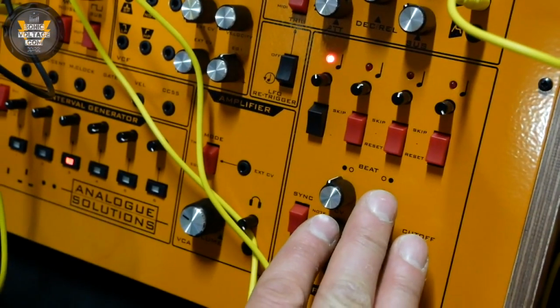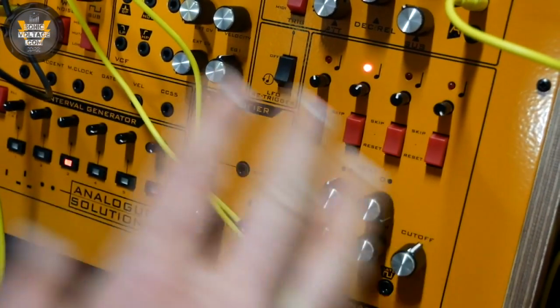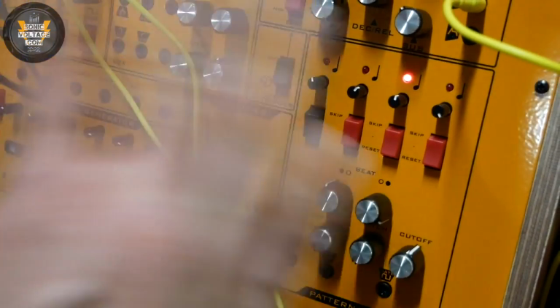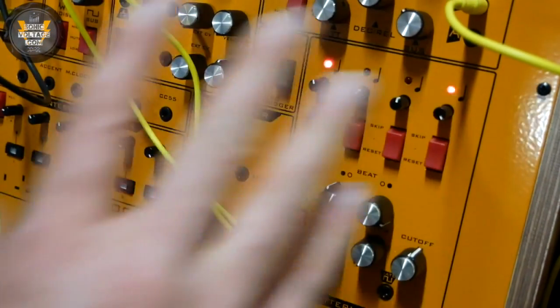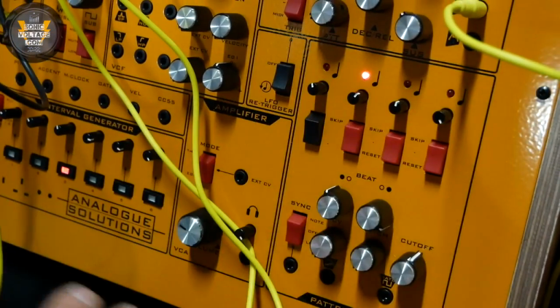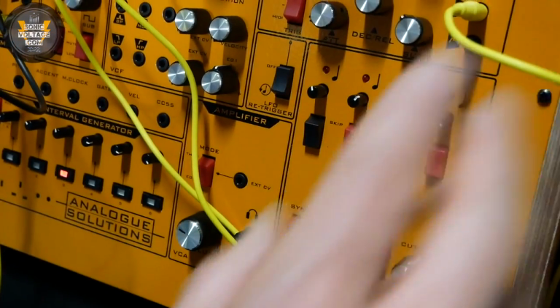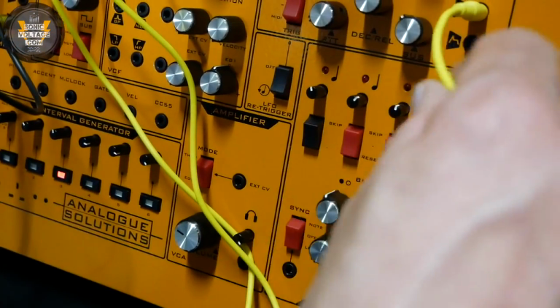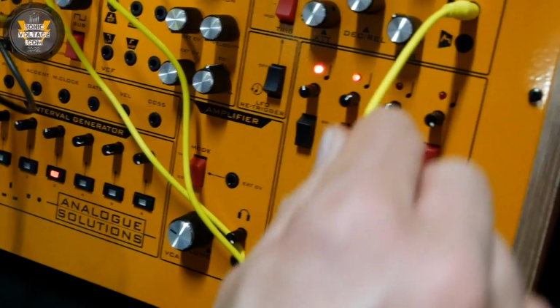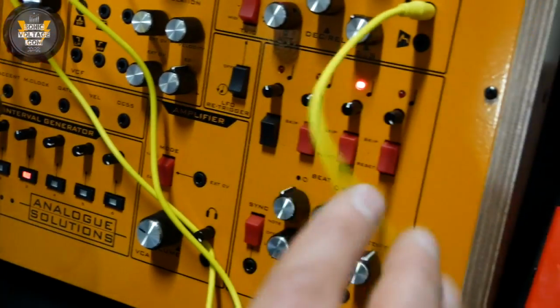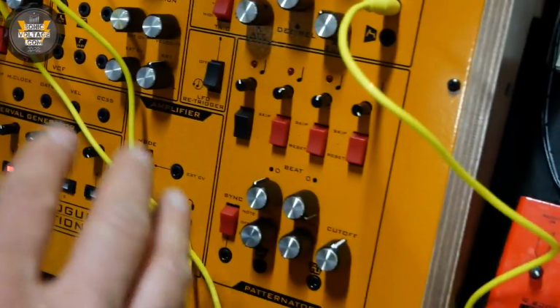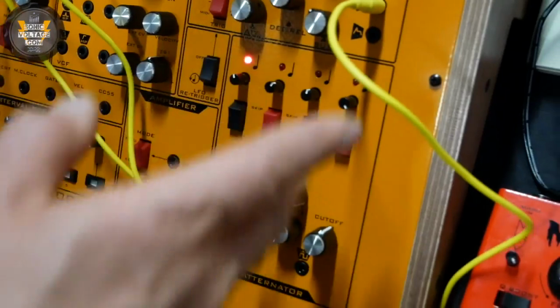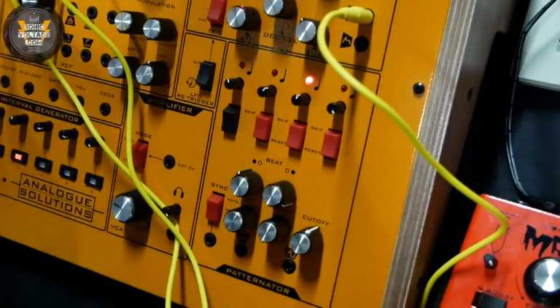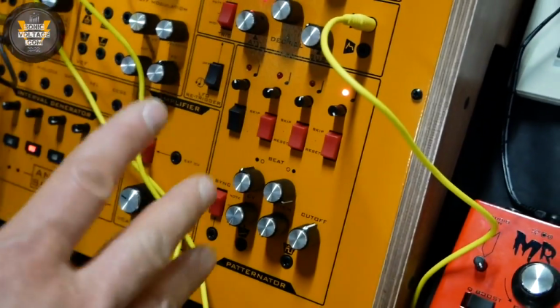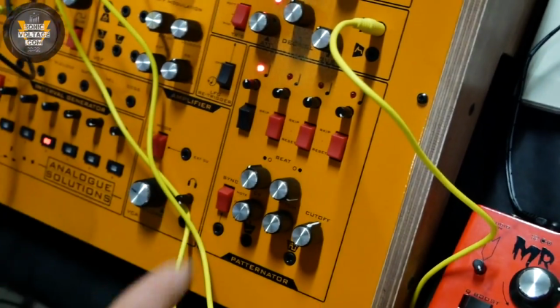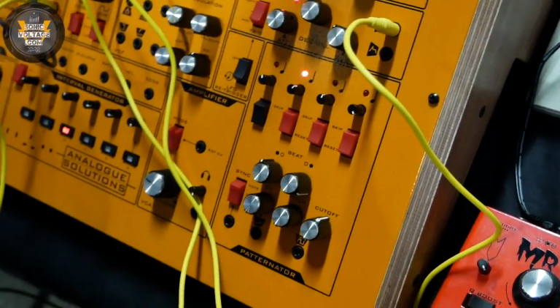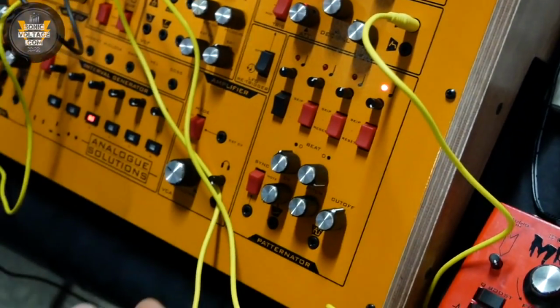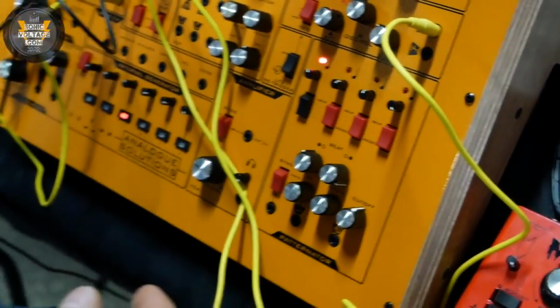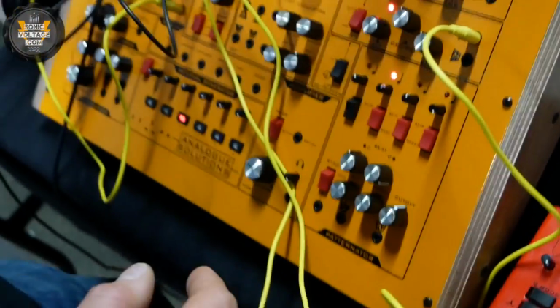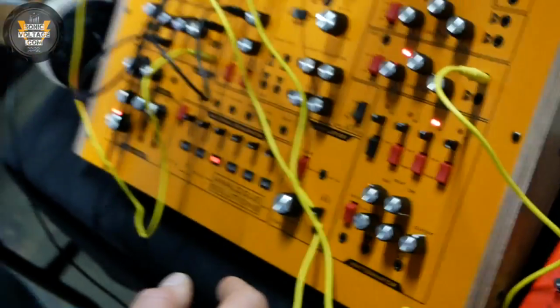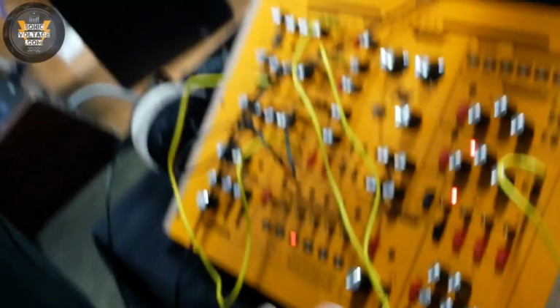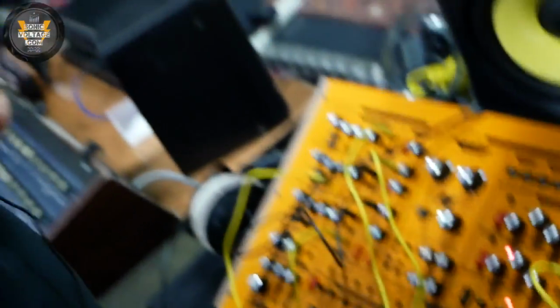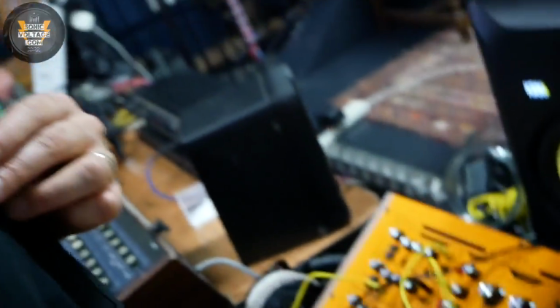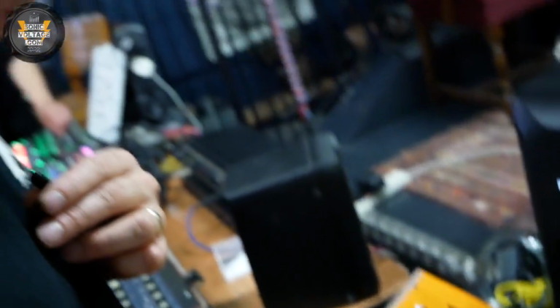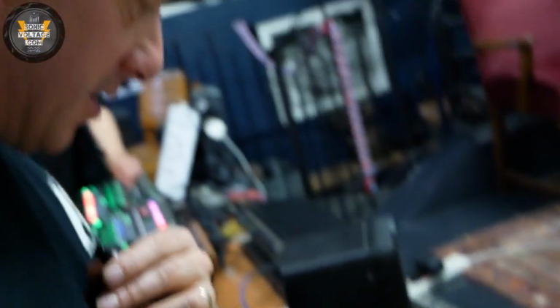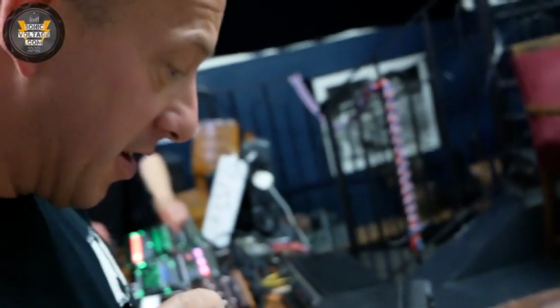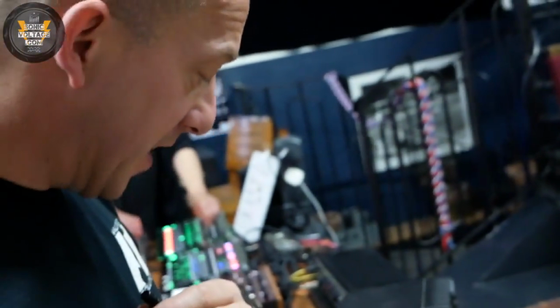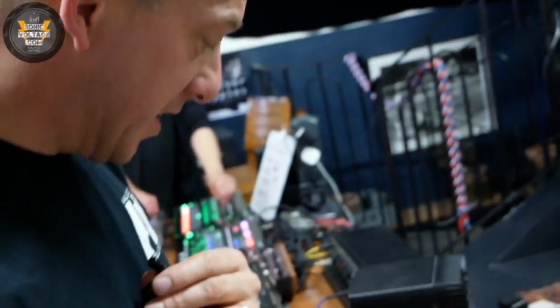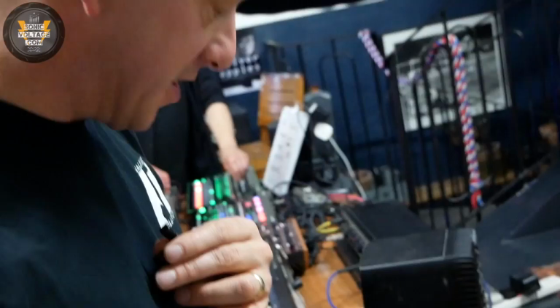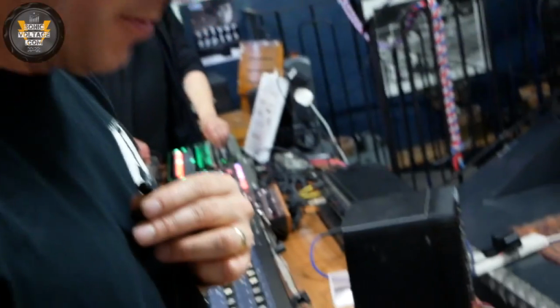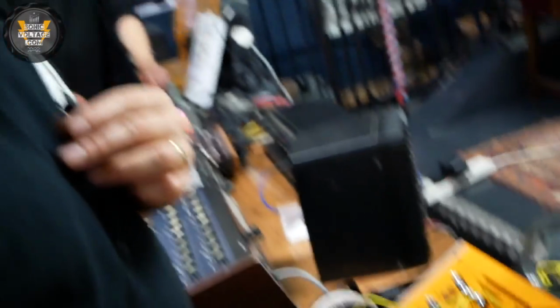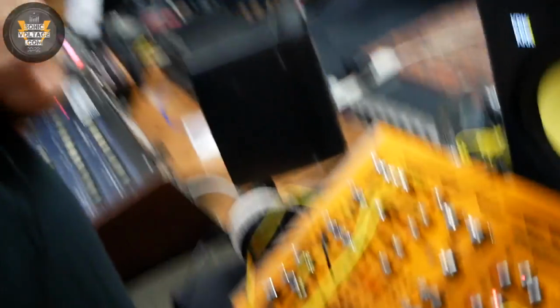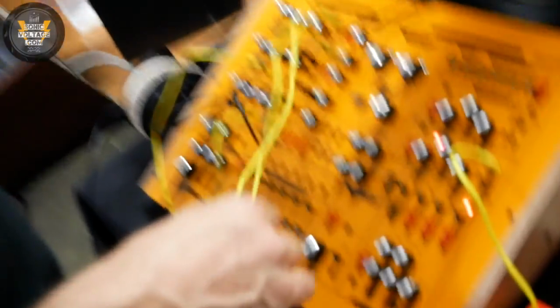It will basically work without patch leads, but everything can be completely rewired. It's effectively a semi-modular synthesizer.